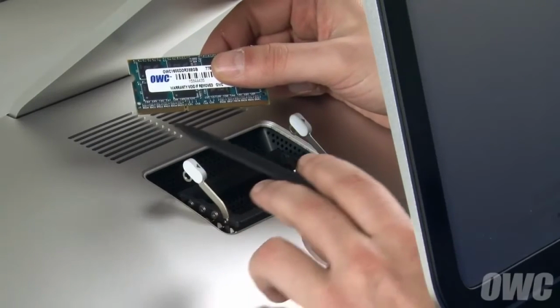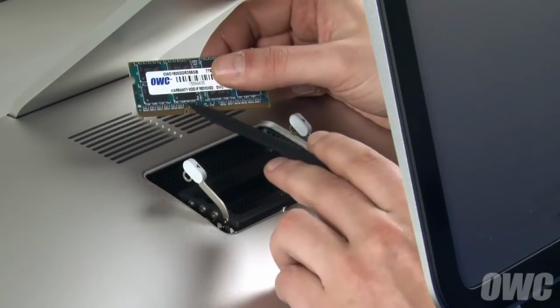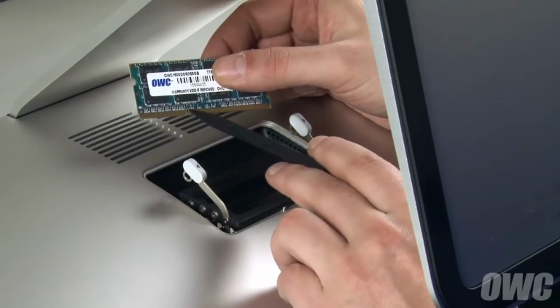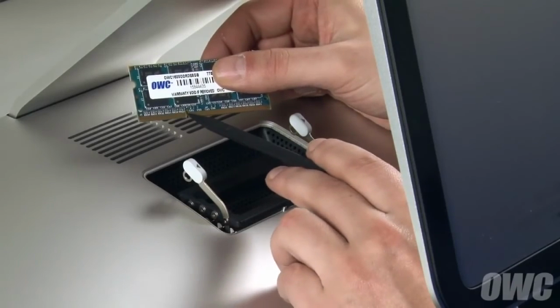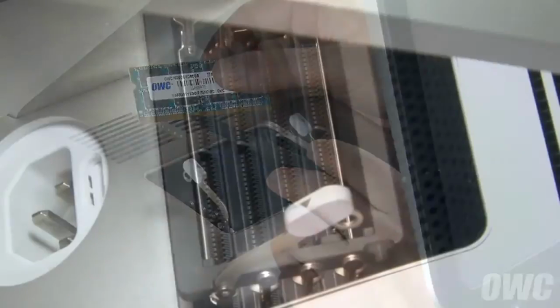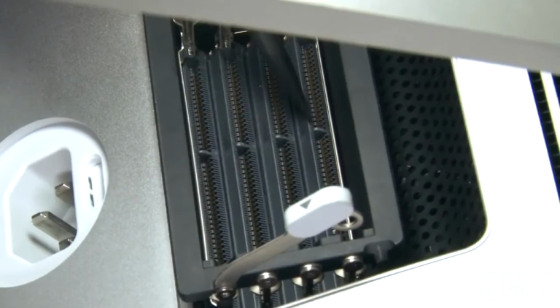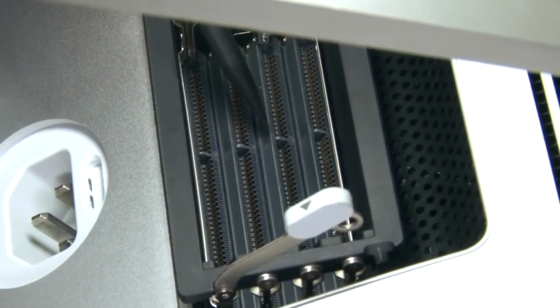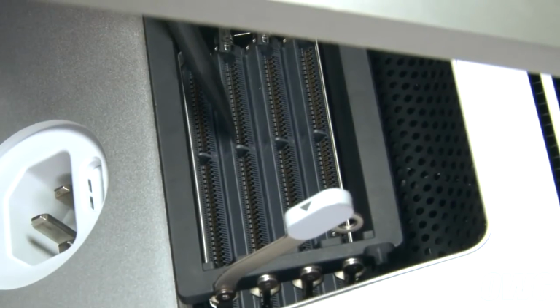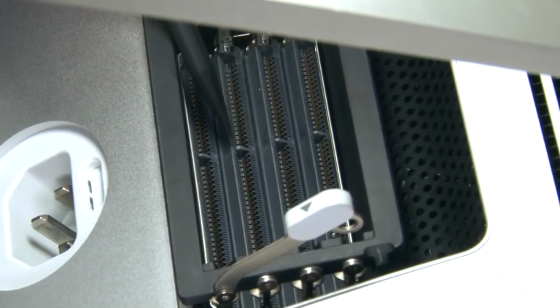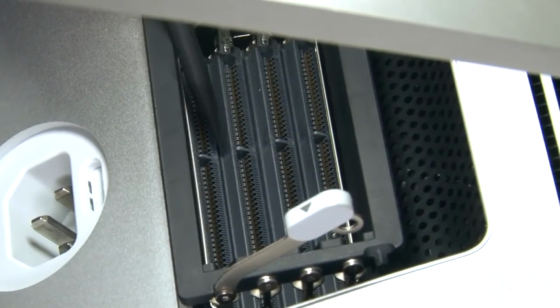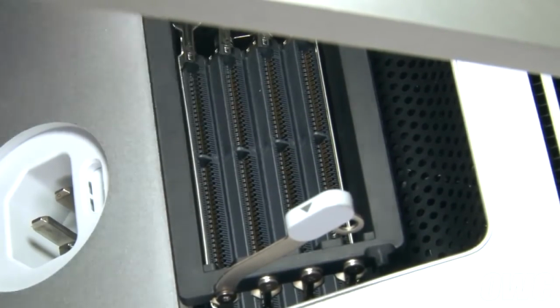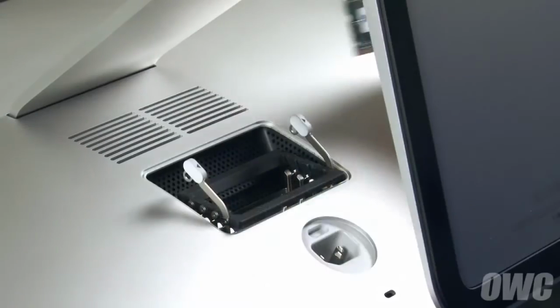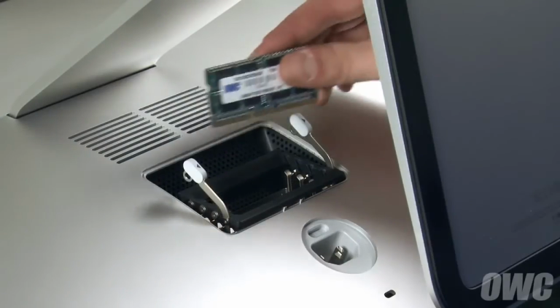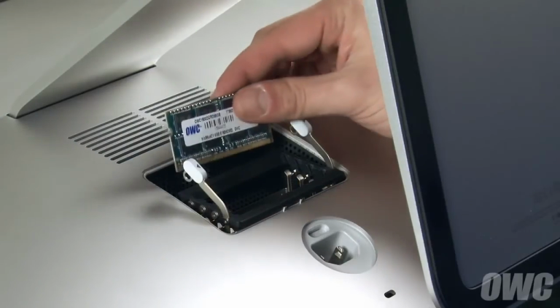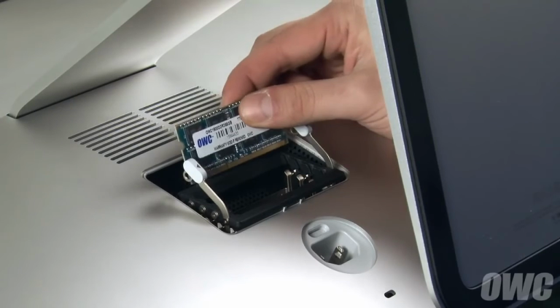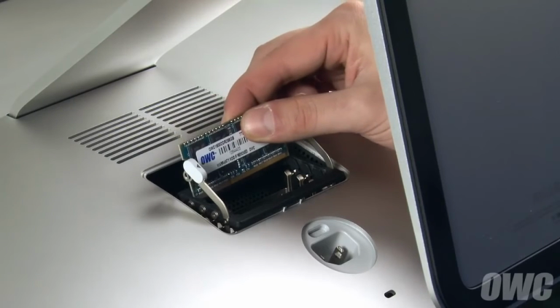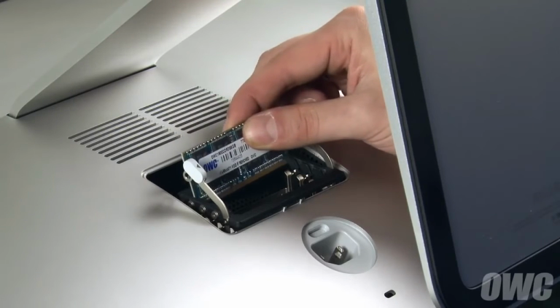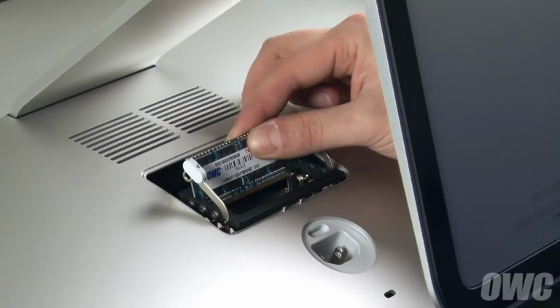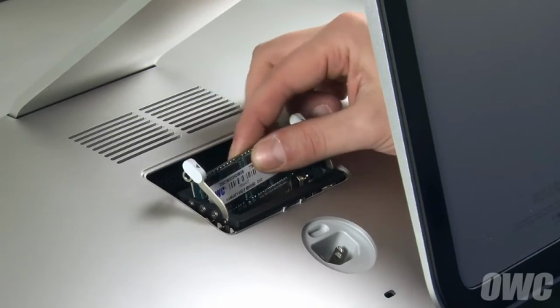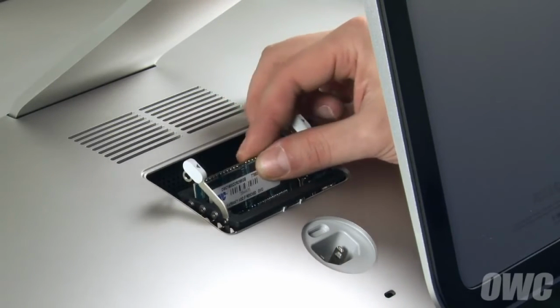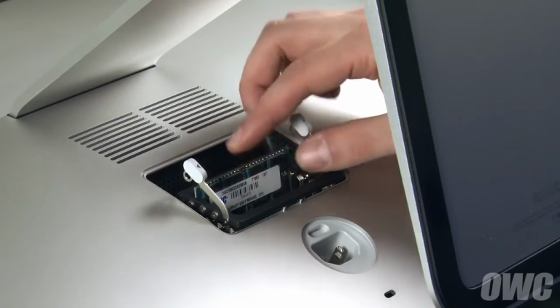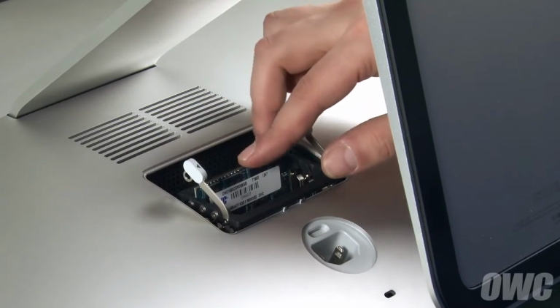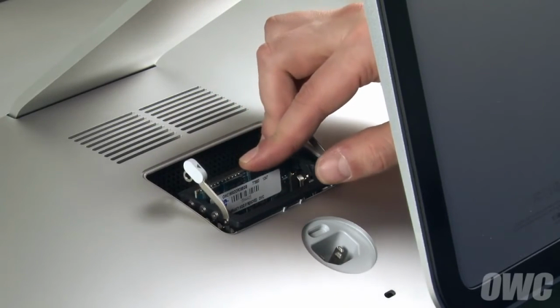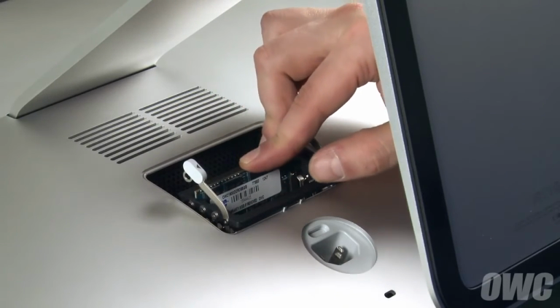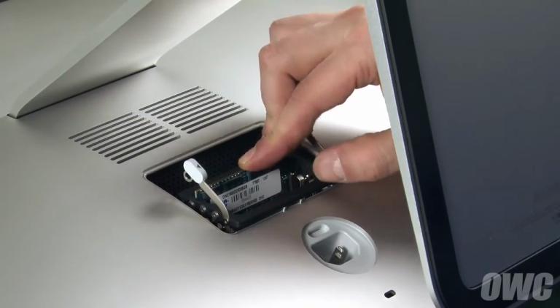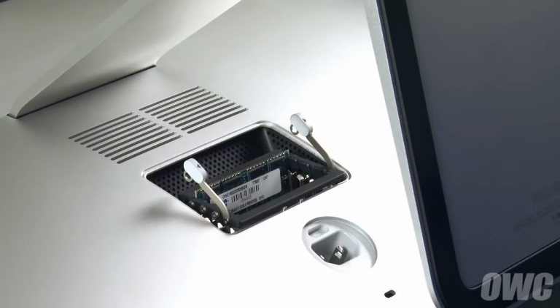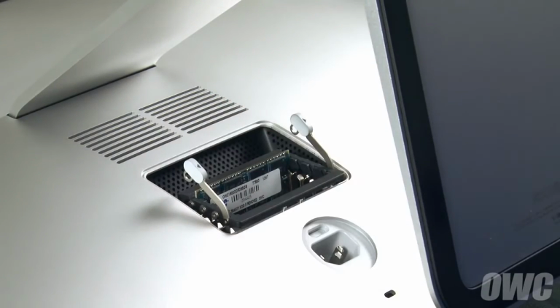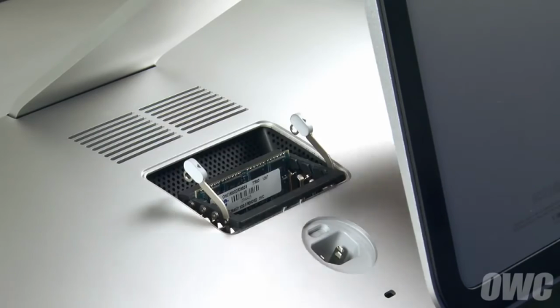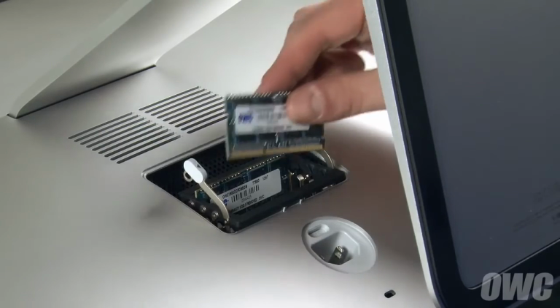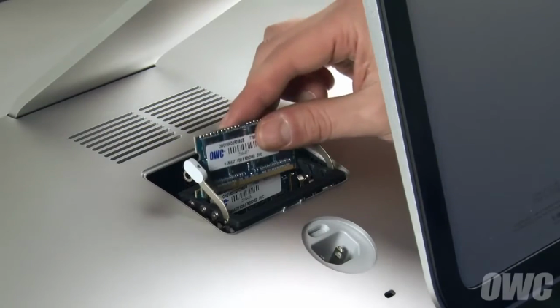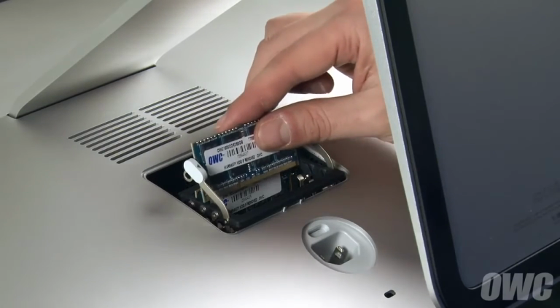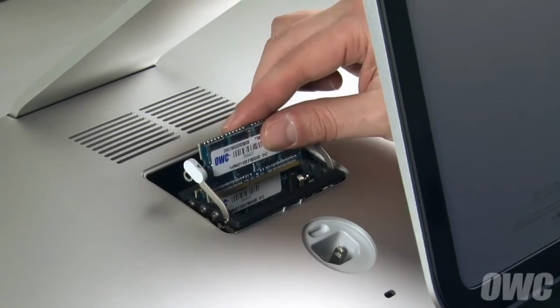The notches in the memory modules line up with the pins in the memory slots. Line up the two, then slide the memory into its slot and push down until it snaps into place. Repeat the process for other modules.